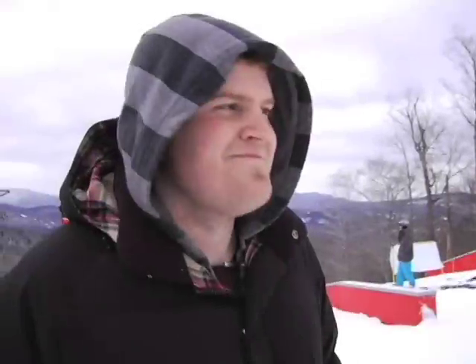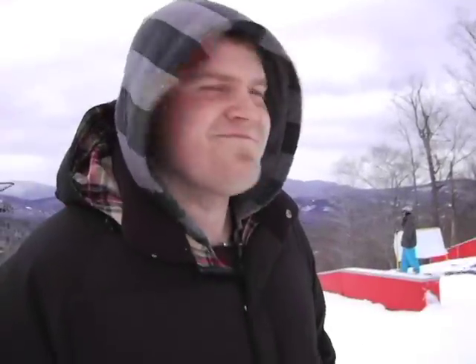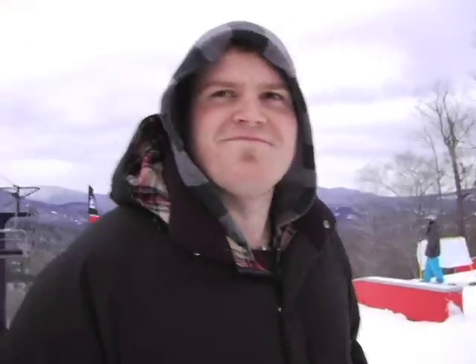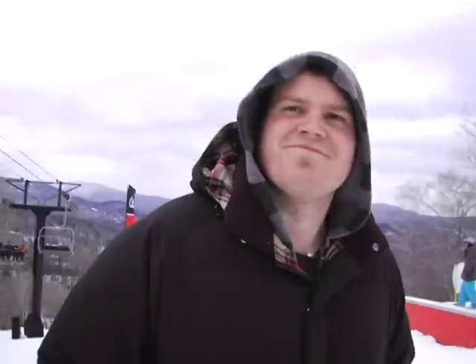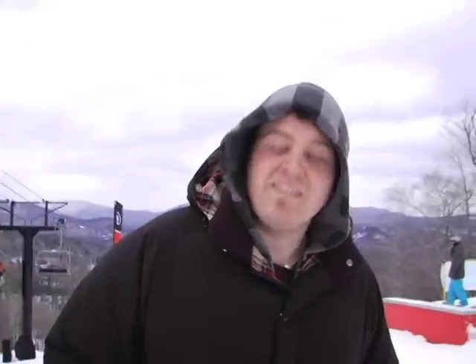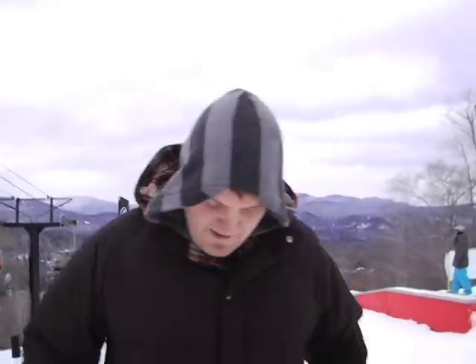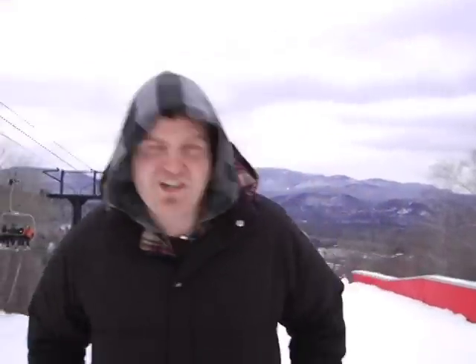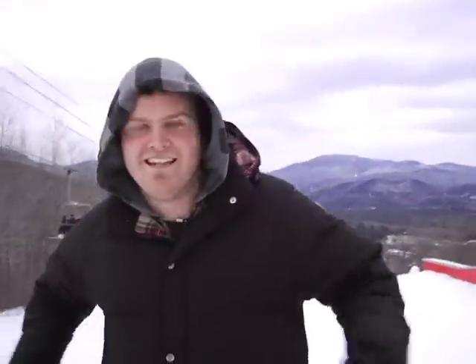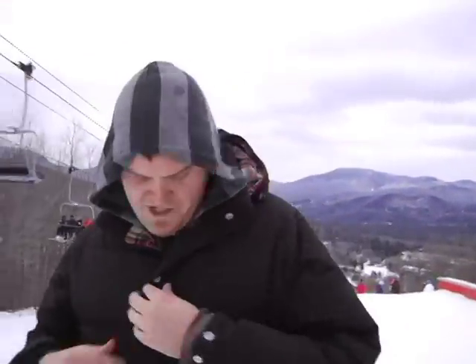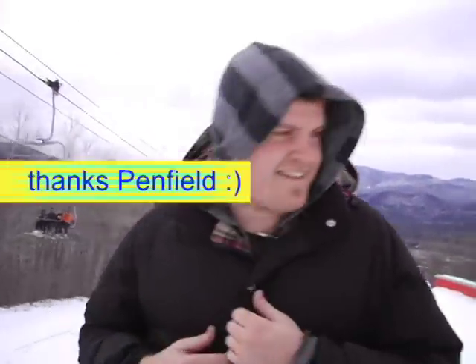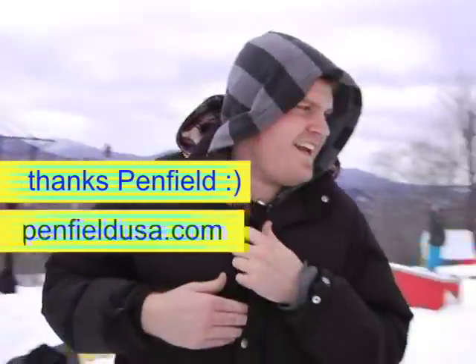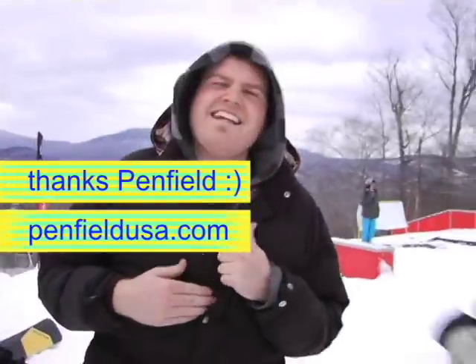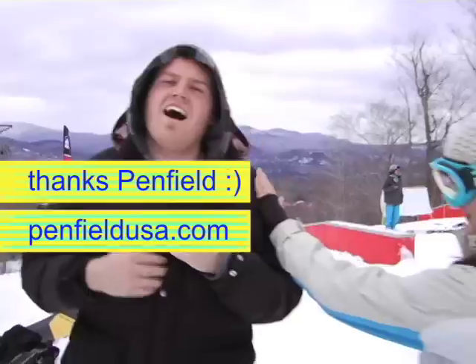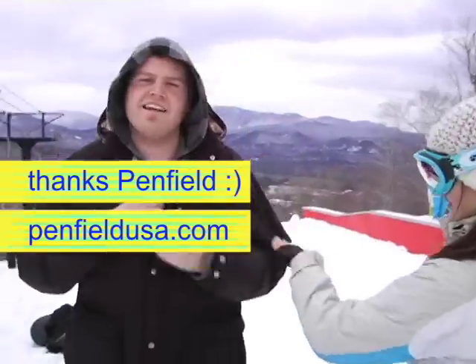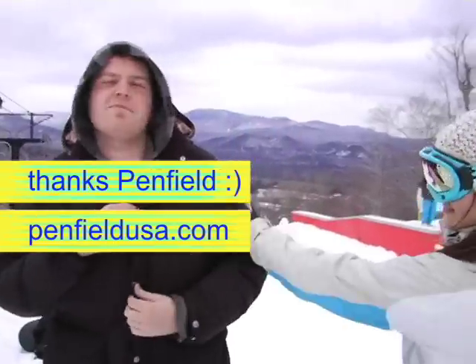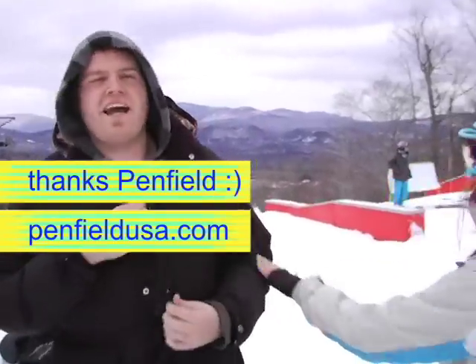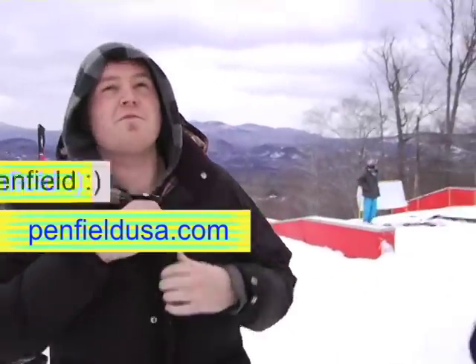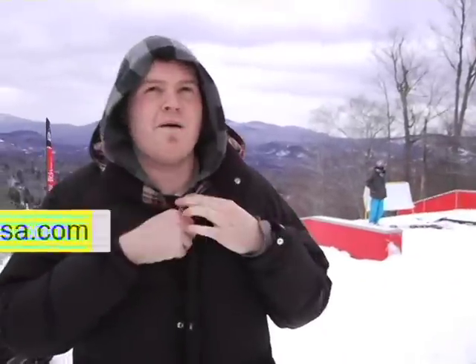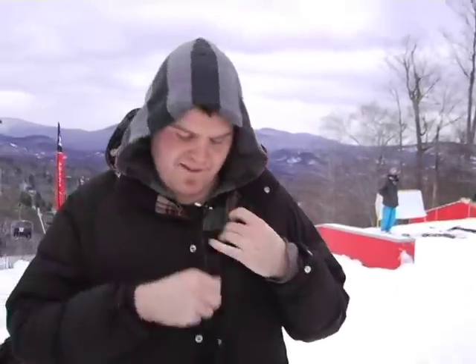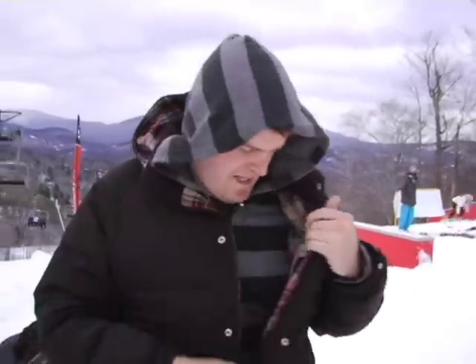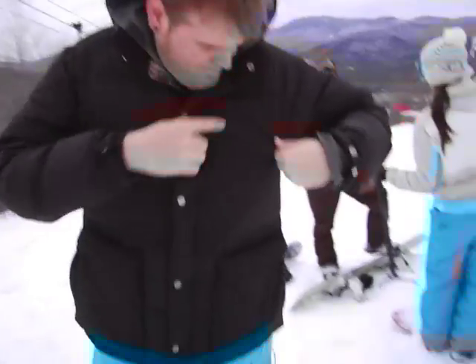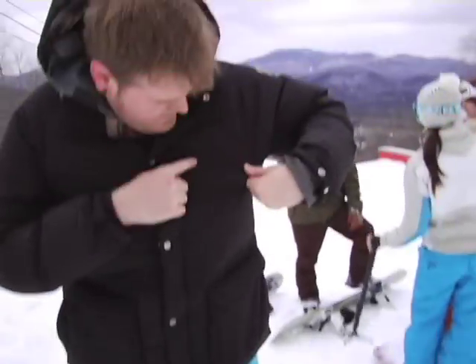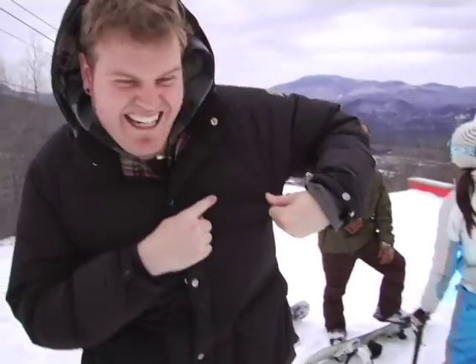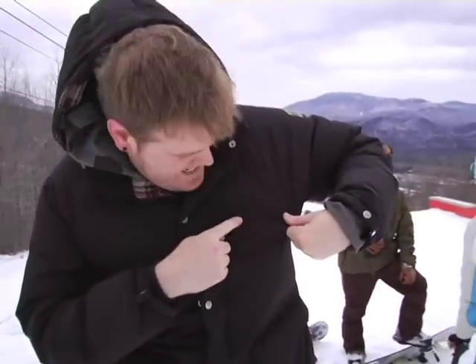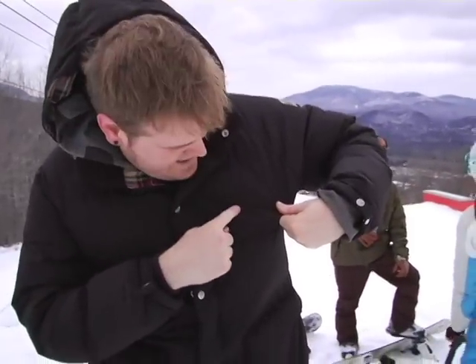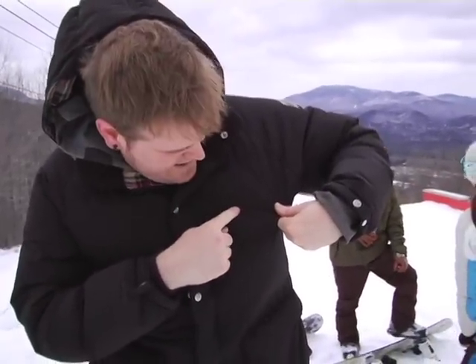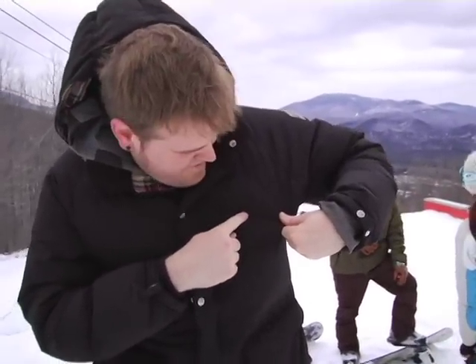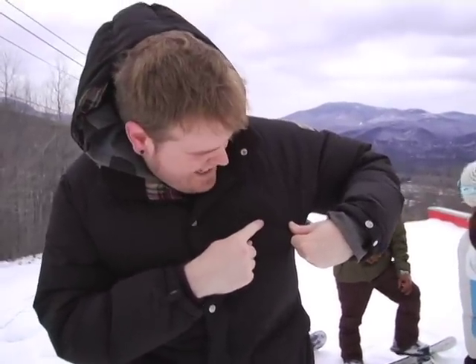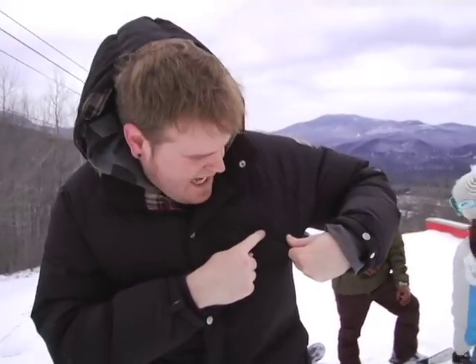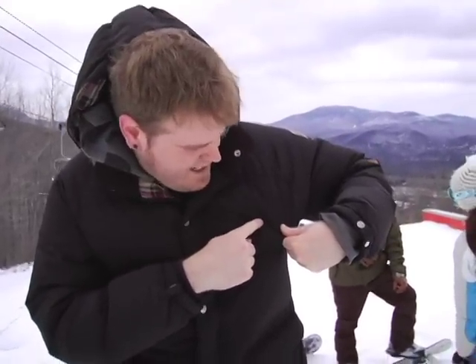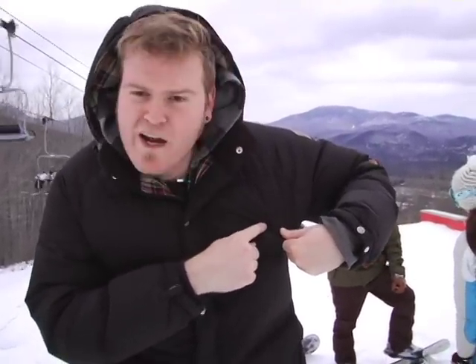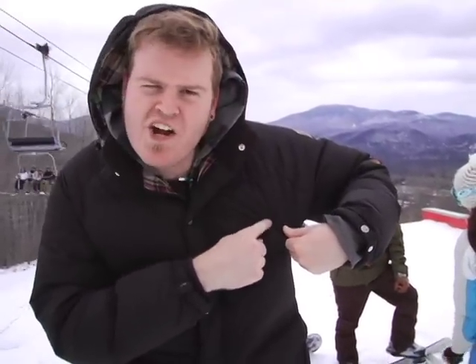Is that jacket keeping you warm? Yeah, dude, this jacket — I just got this today, it is an oven. It is the best jacket for being up on the summit. Penfield, P-E-N-F-I-E-L-D, registered!